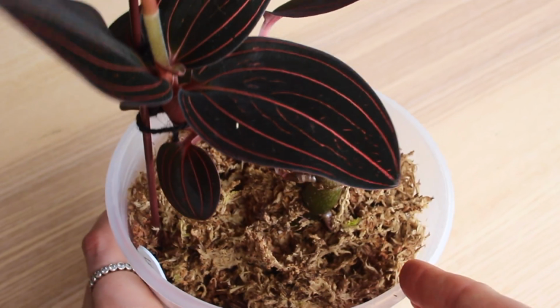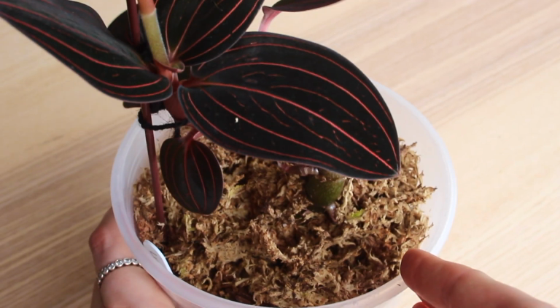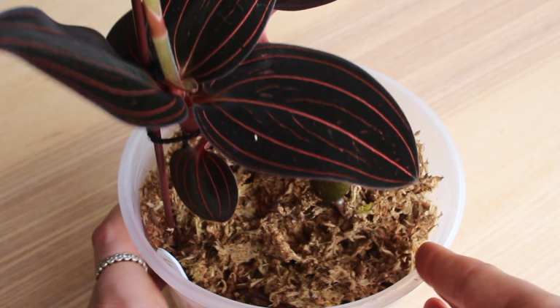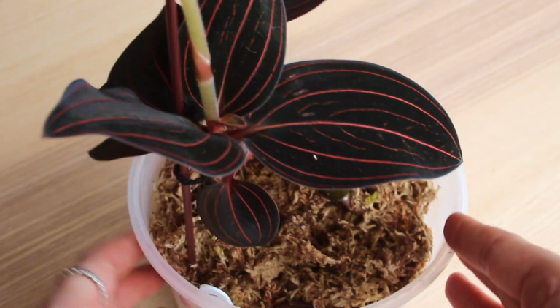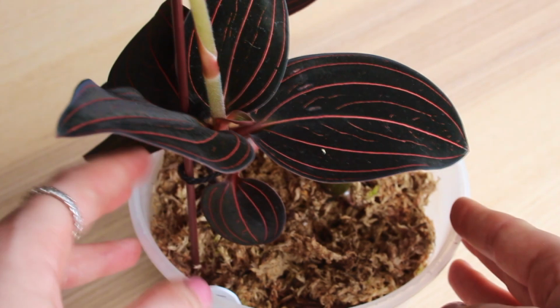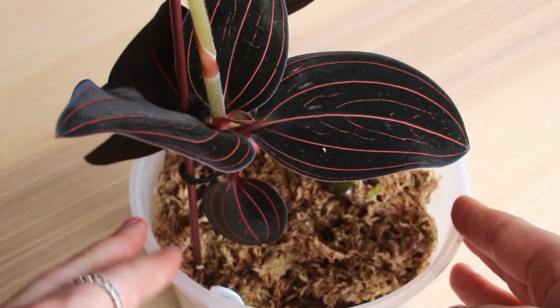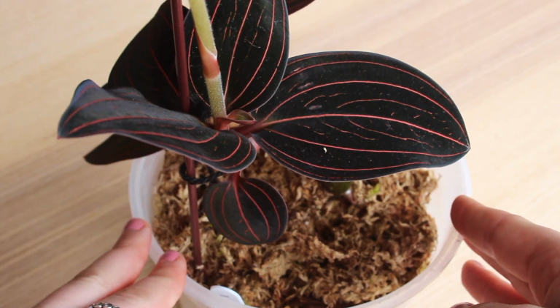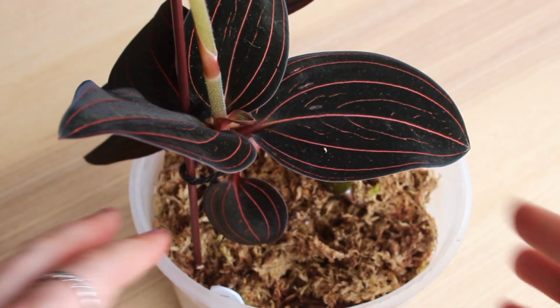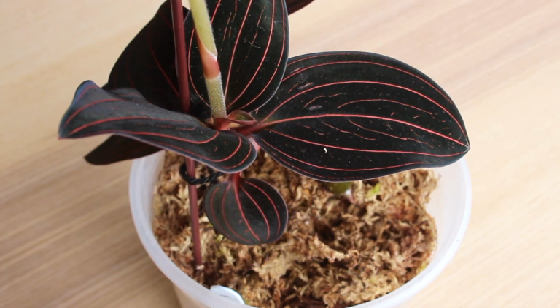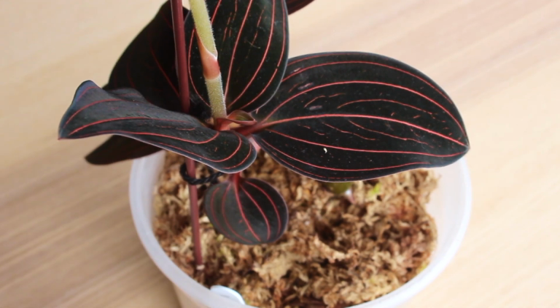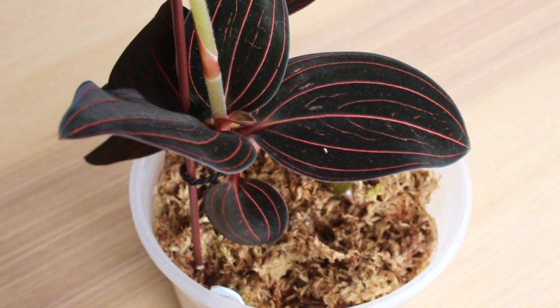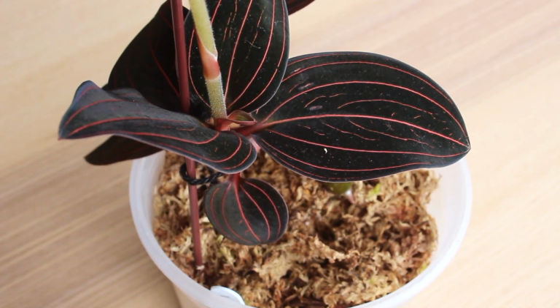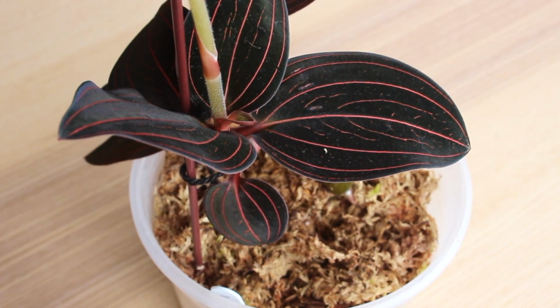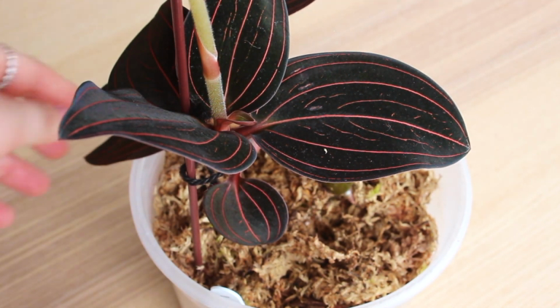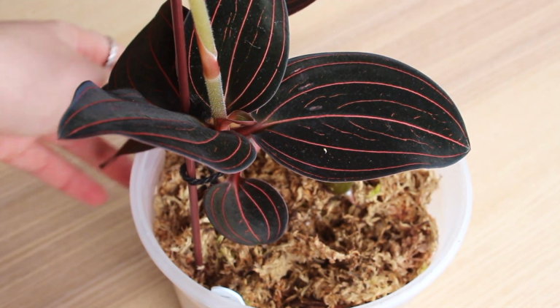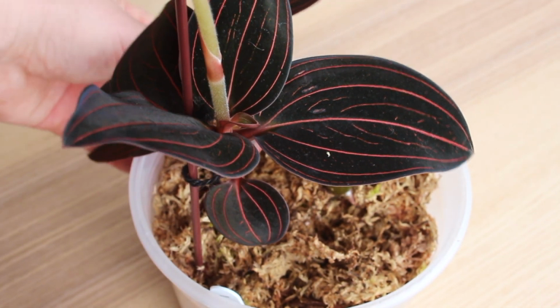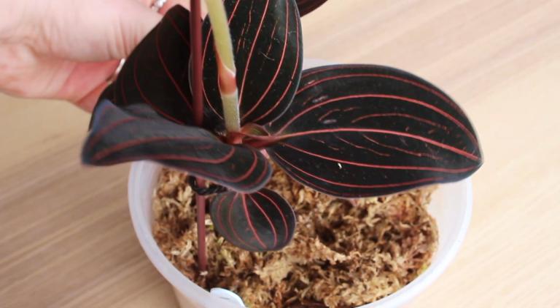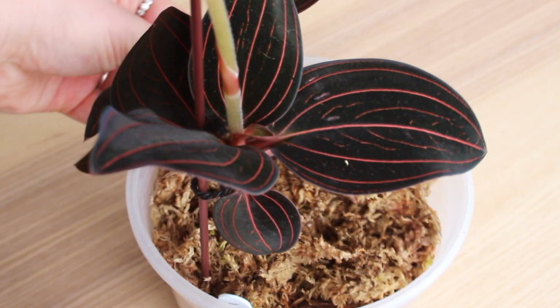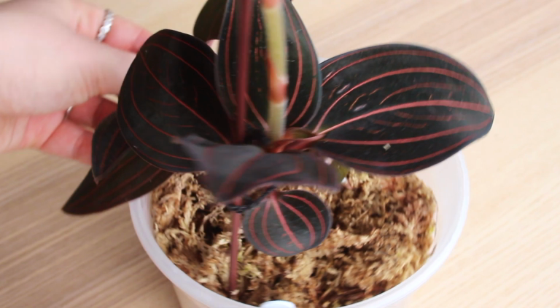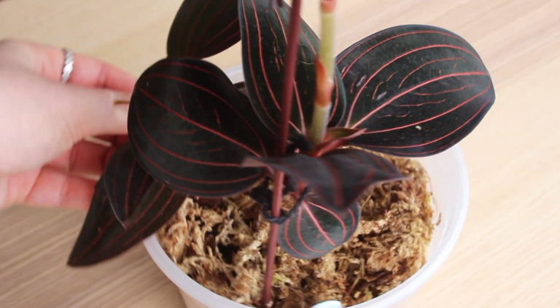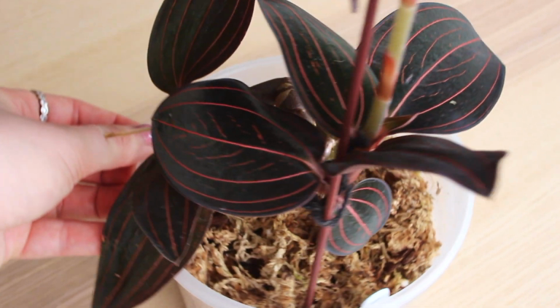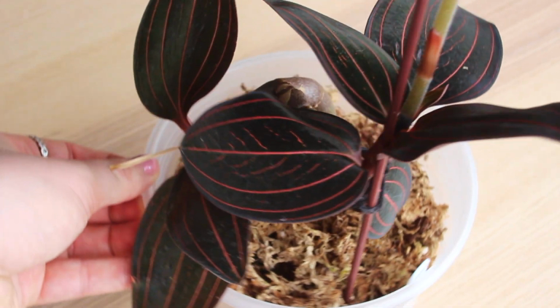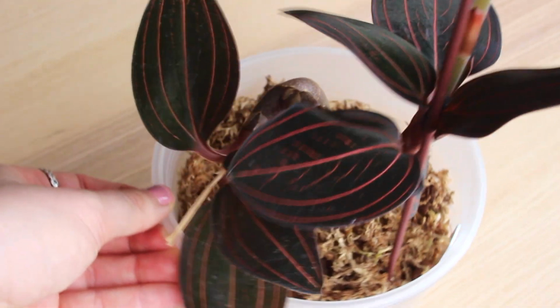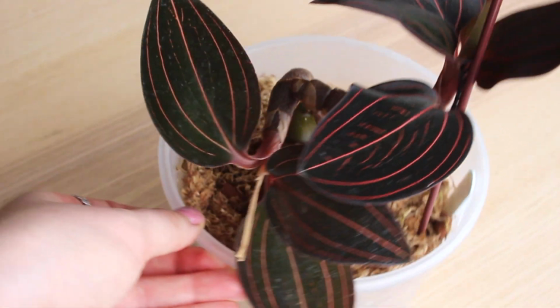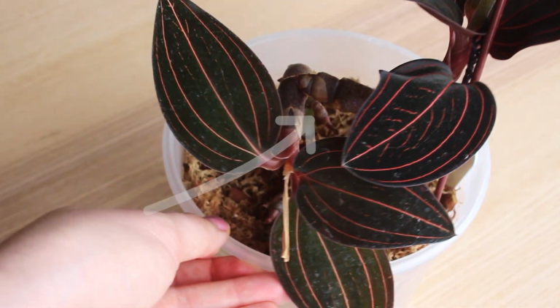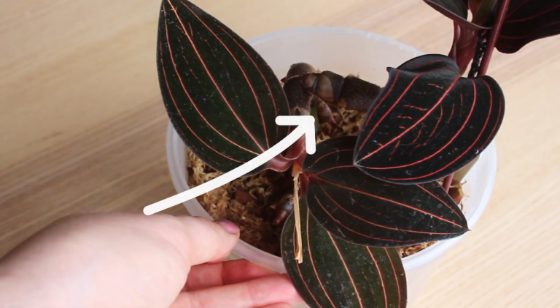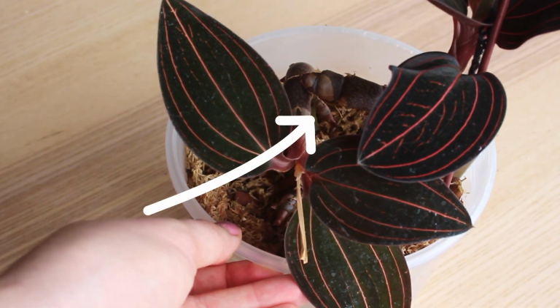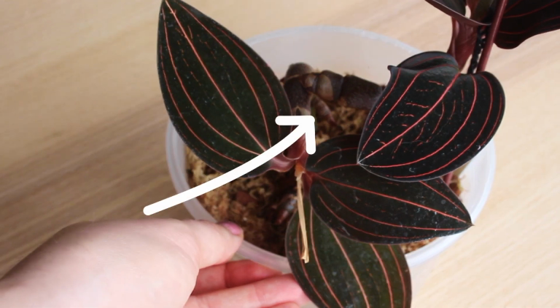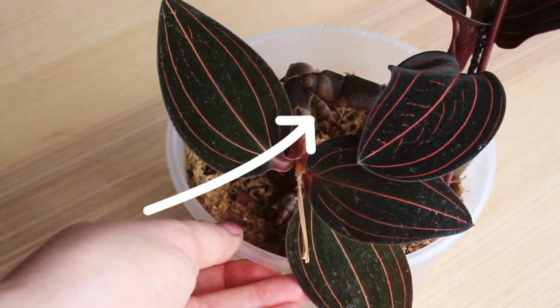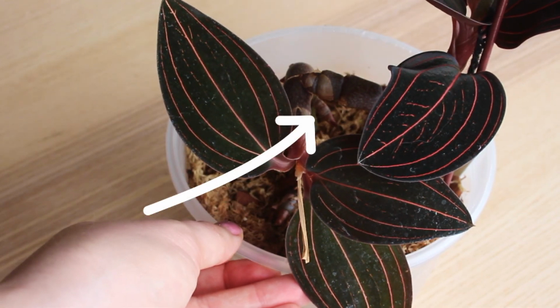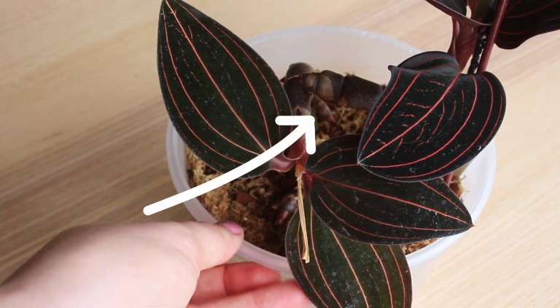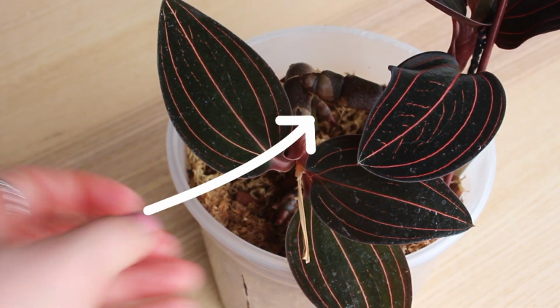Jewel orchids also exhibit rhizomatous growth. It is in these thick stems that they store carbohydrates, so you can think of these thick bulbous stems as a backup supply of water and energy.